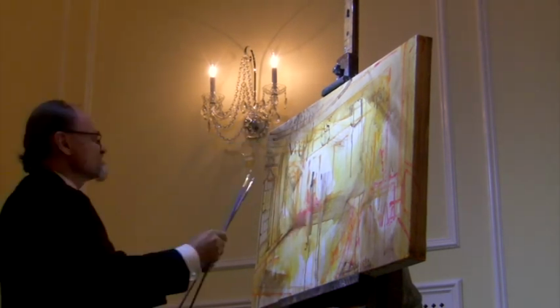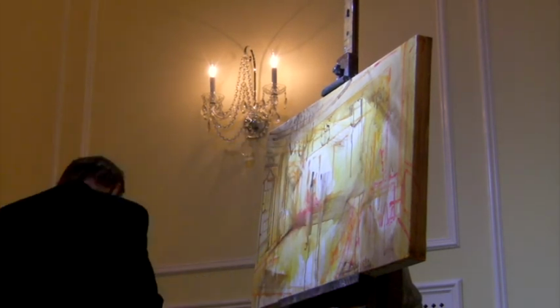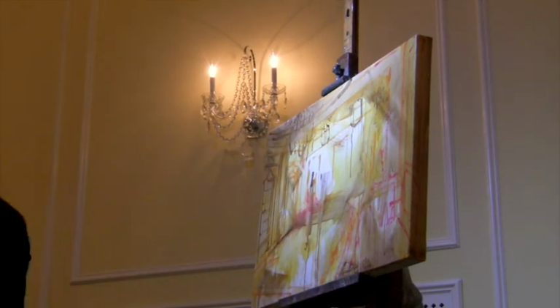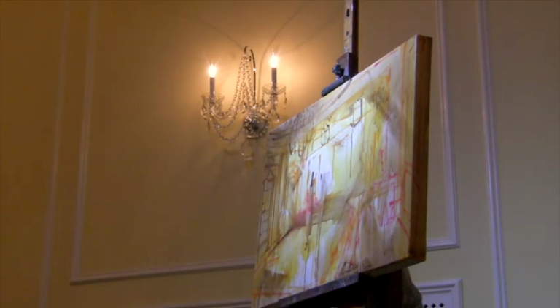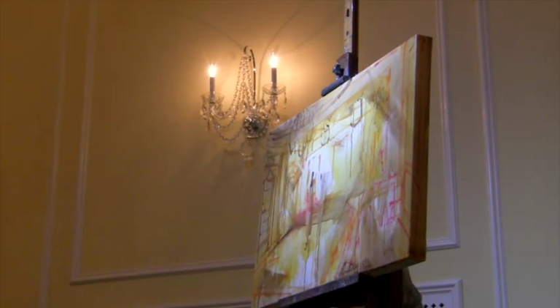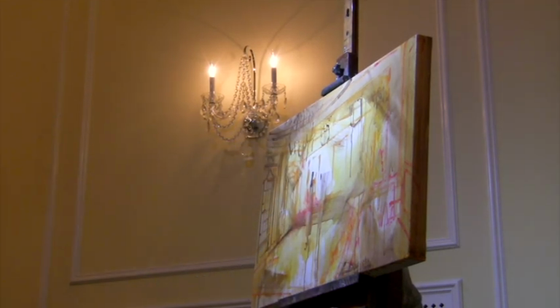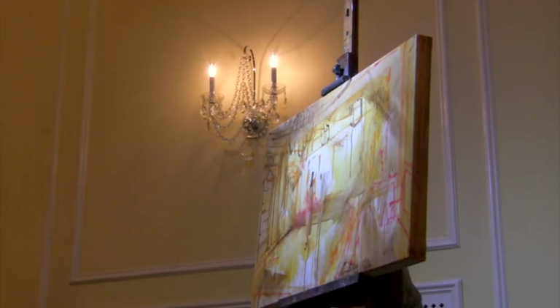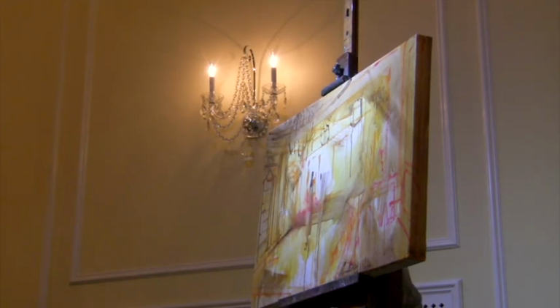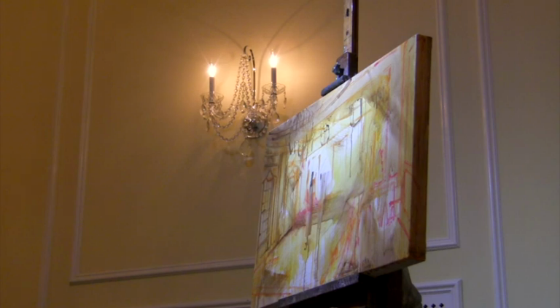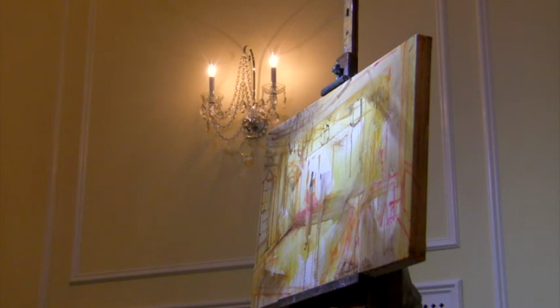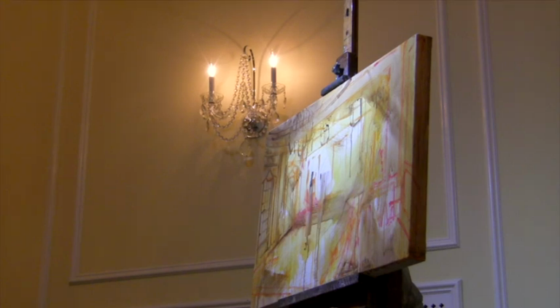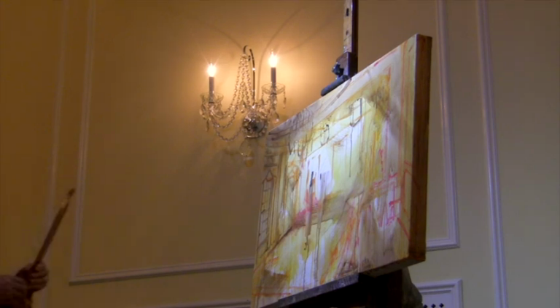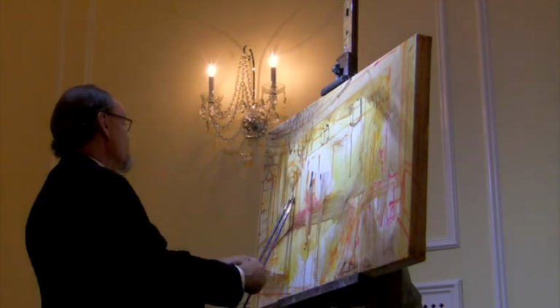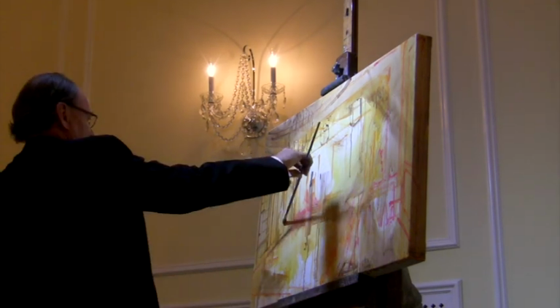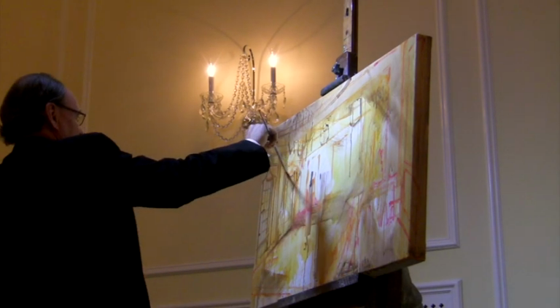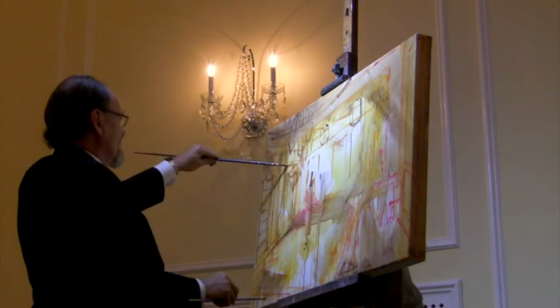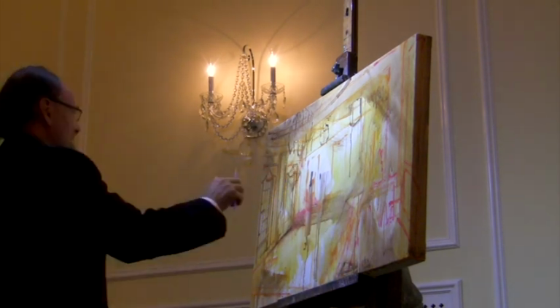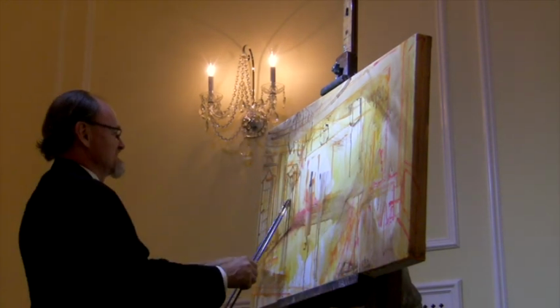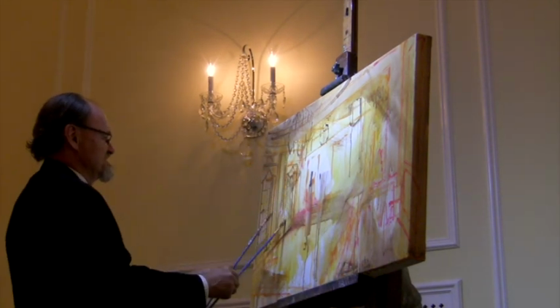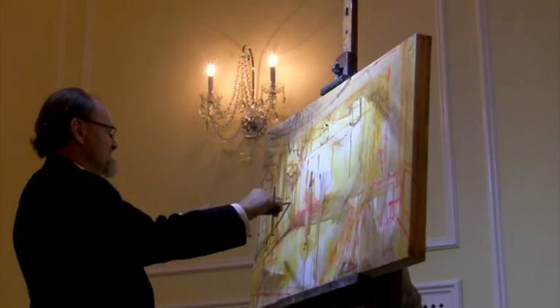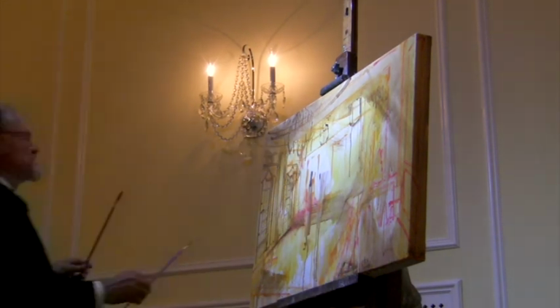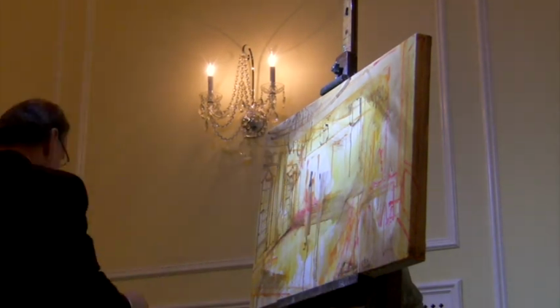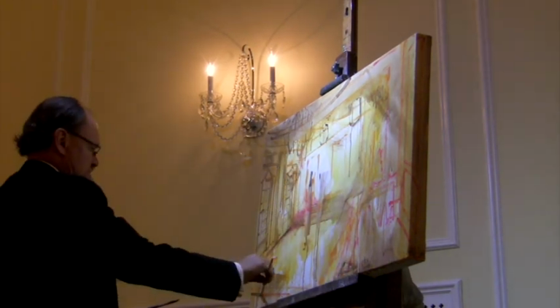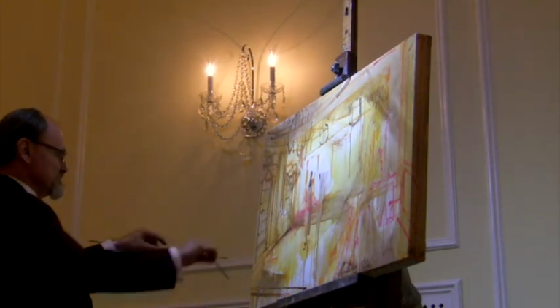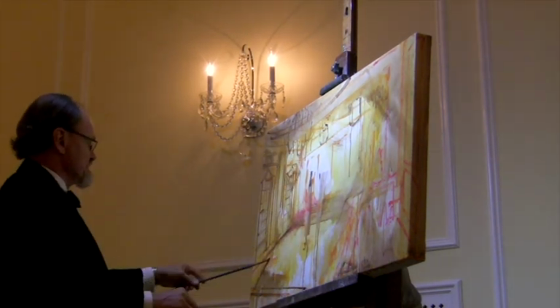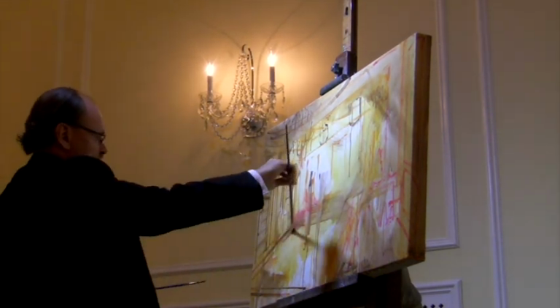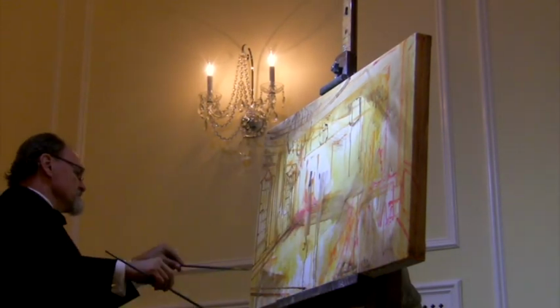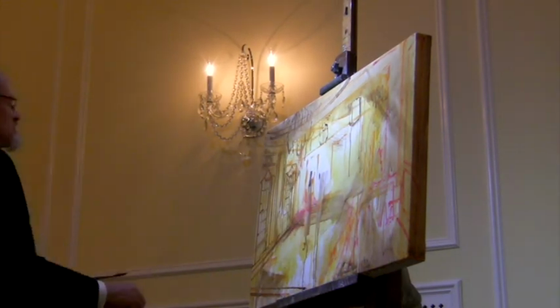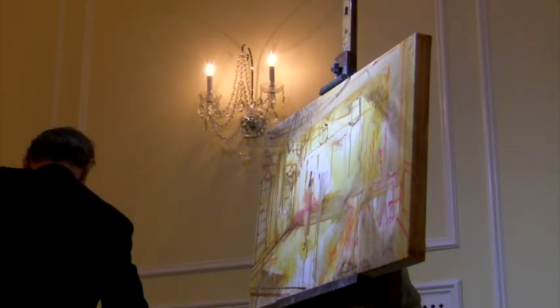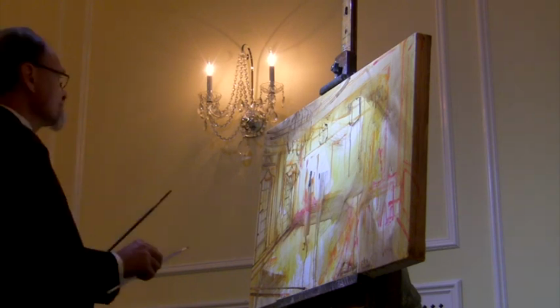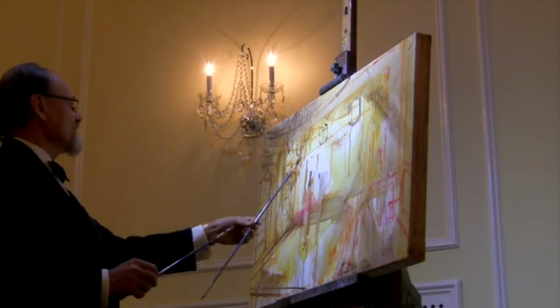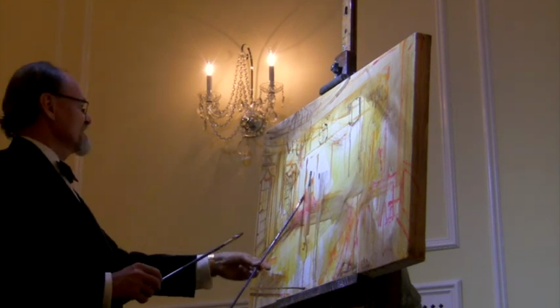Nearly all of my paintings are acrylic underneath and oil on top. What you see me doing here is preliminary drawings and layers of color.